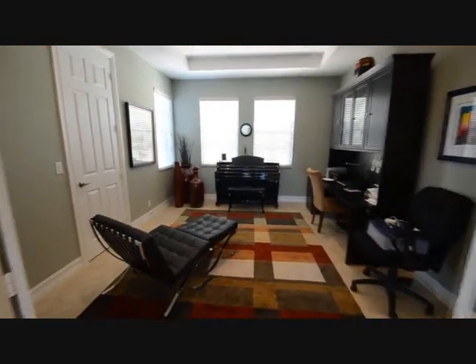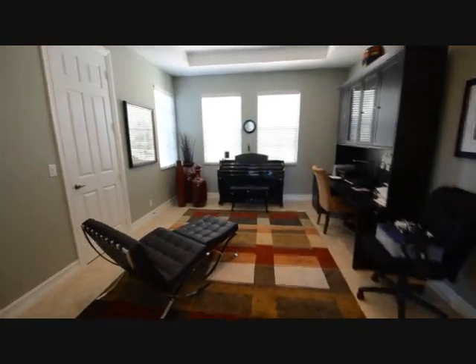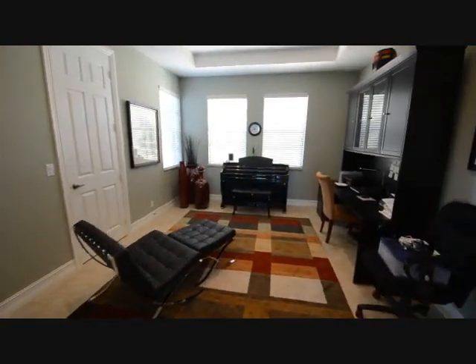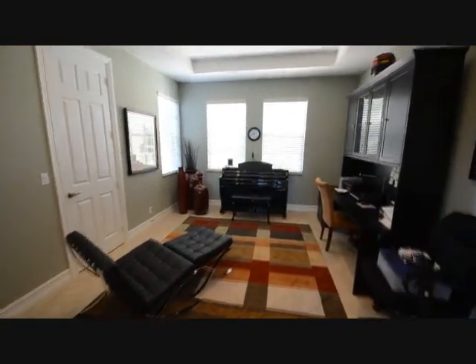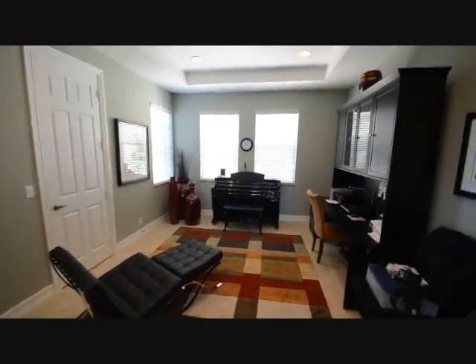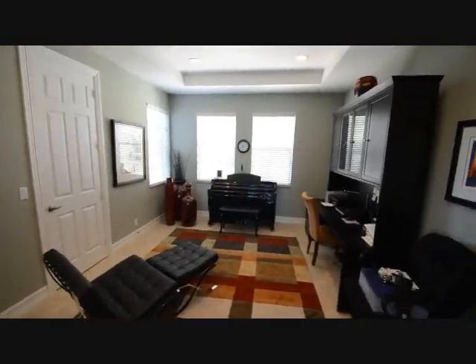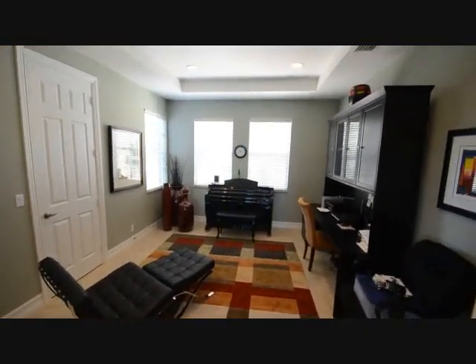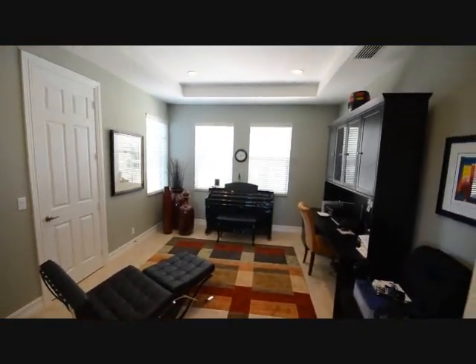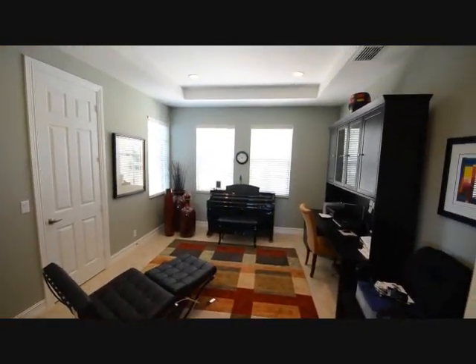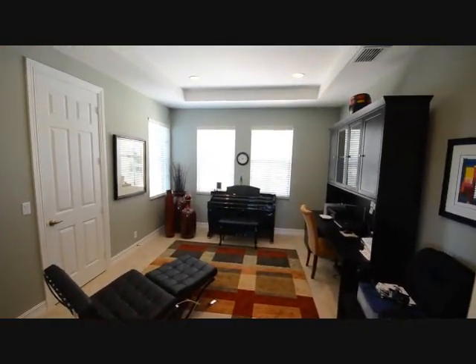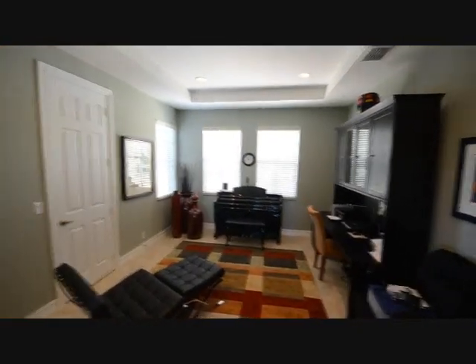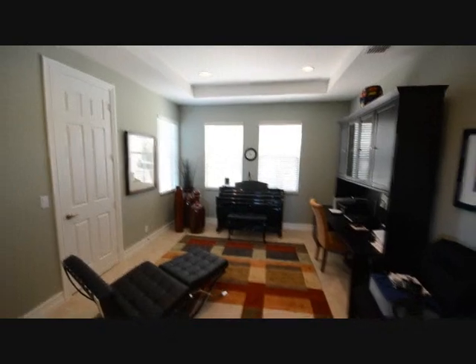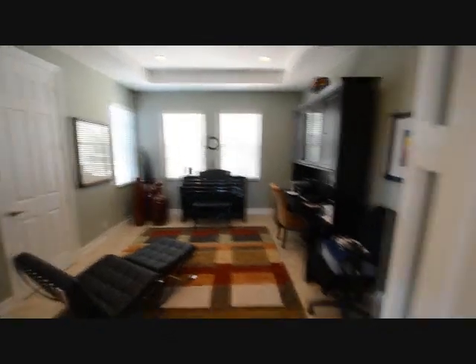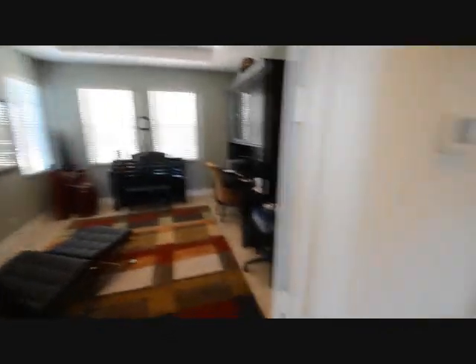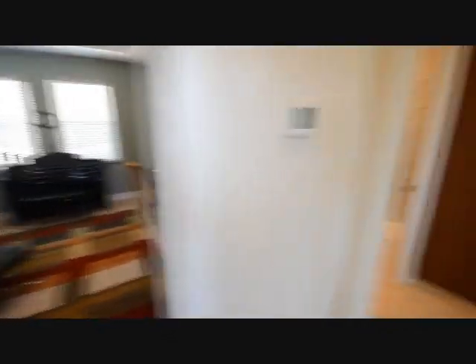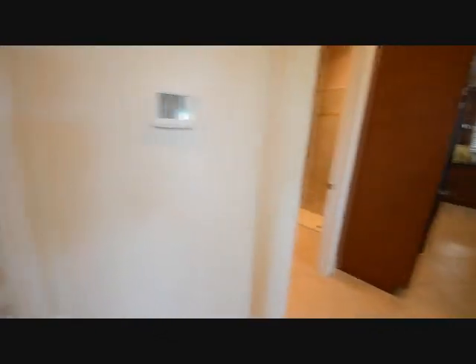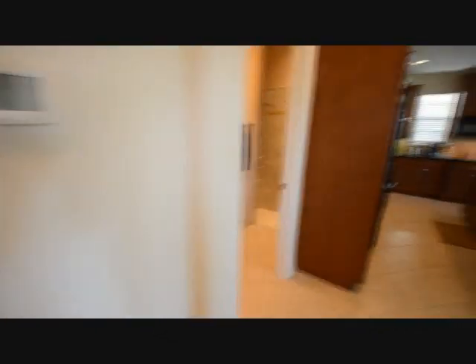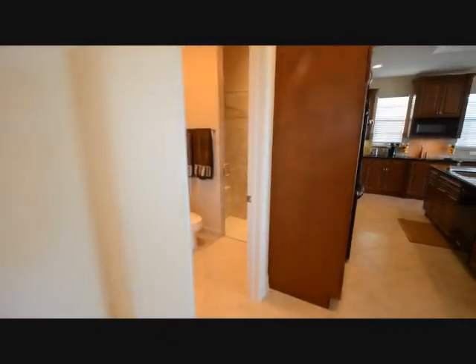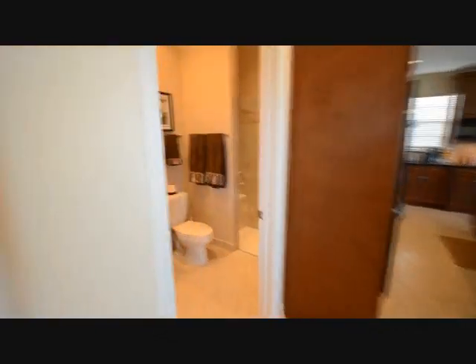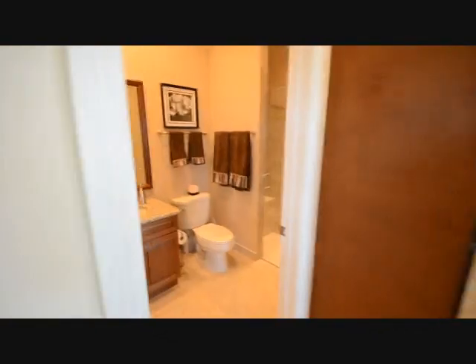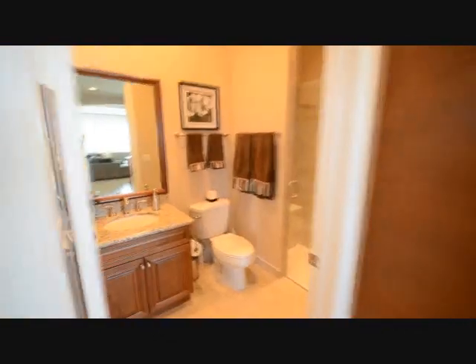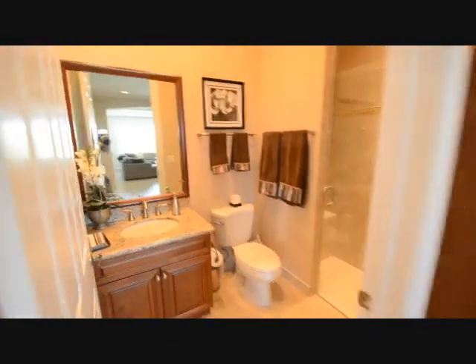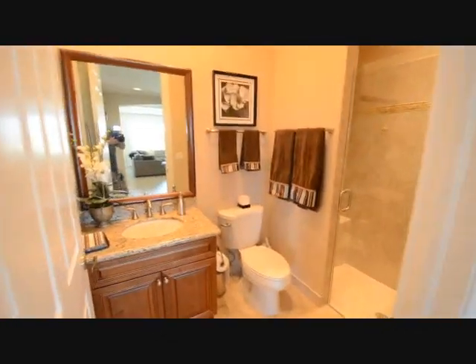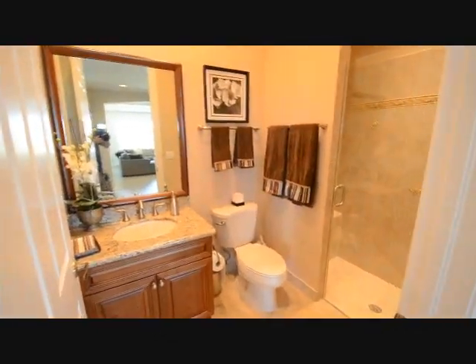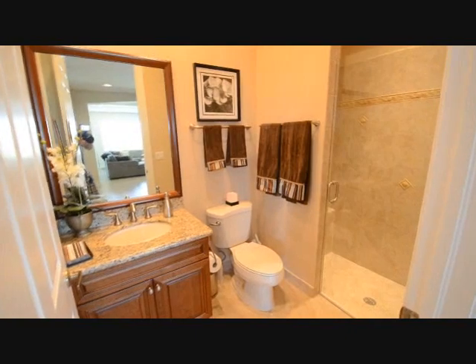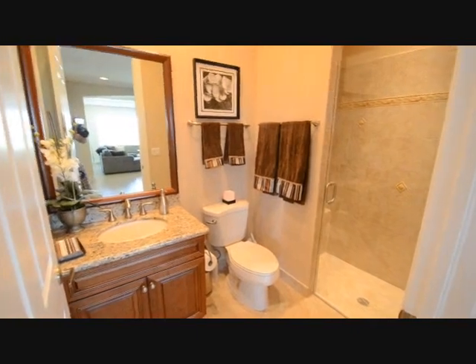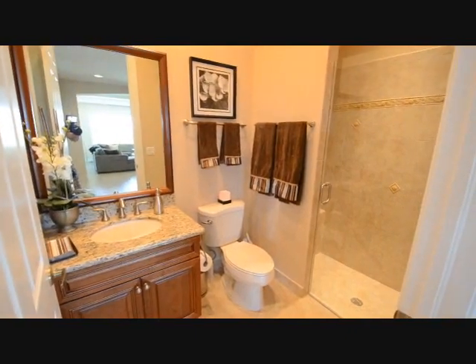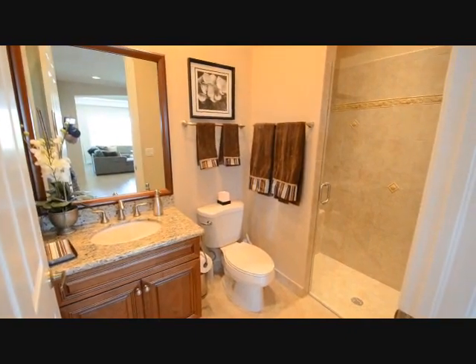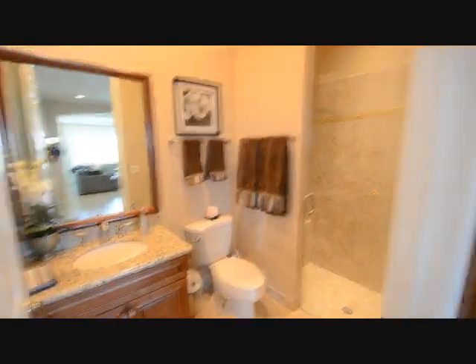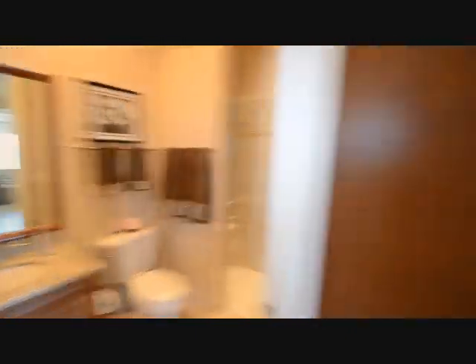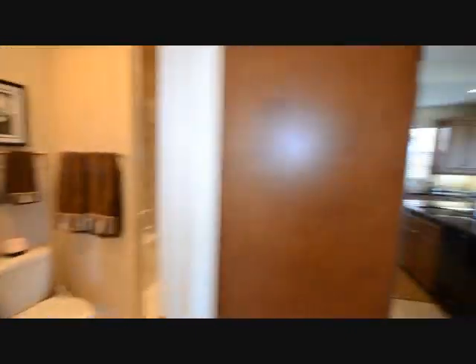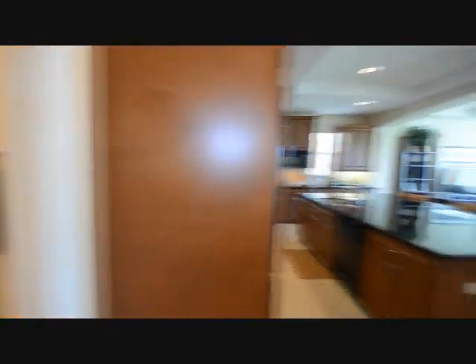Here is what is currently being used as an office; however, it really is a 5th bedroom. It has its own individual closet as well as its own private full bathroom. This is that full bathroom — it has granite countertops and a large shower.